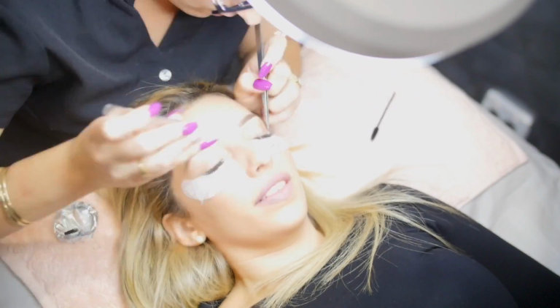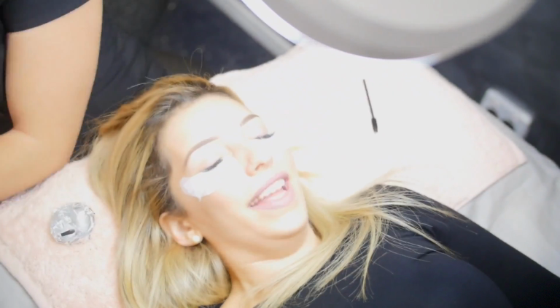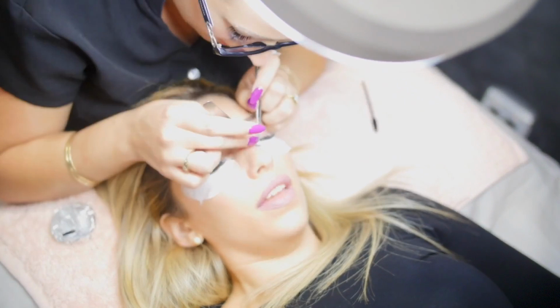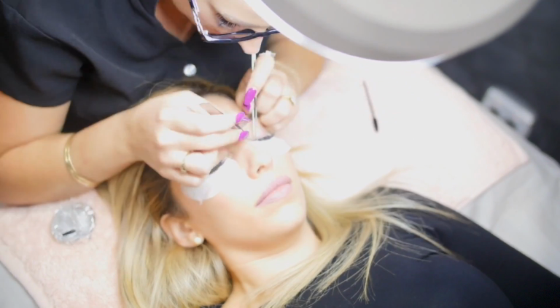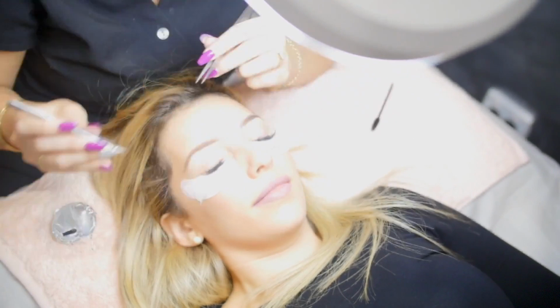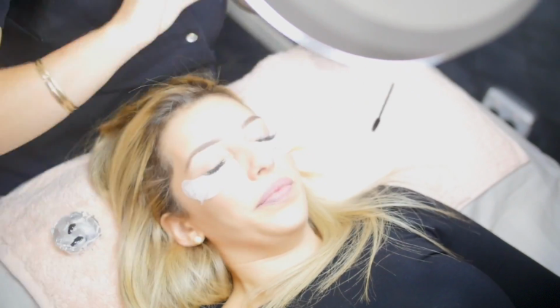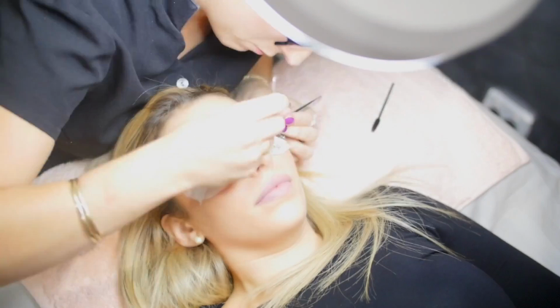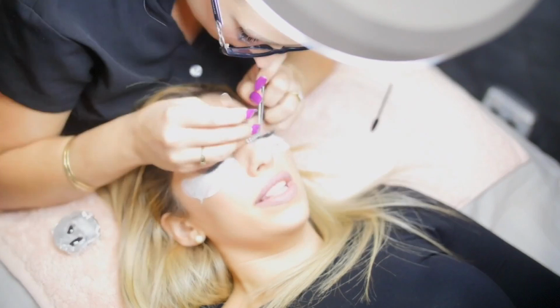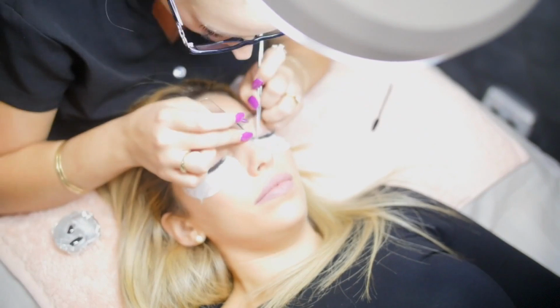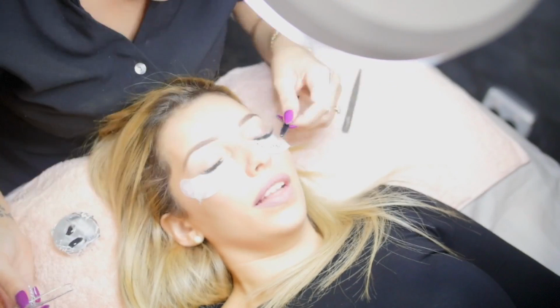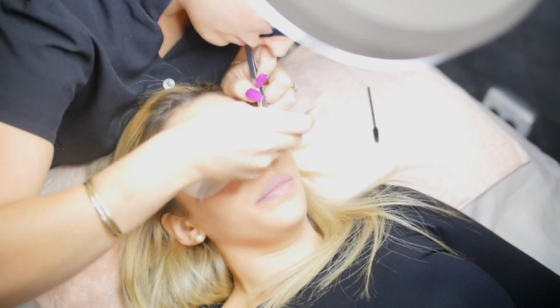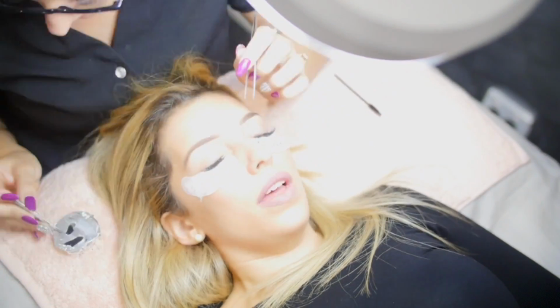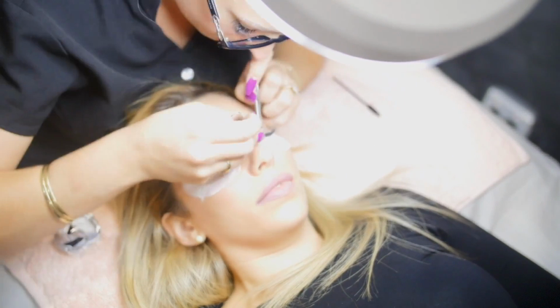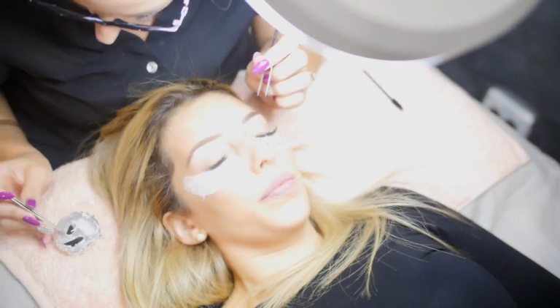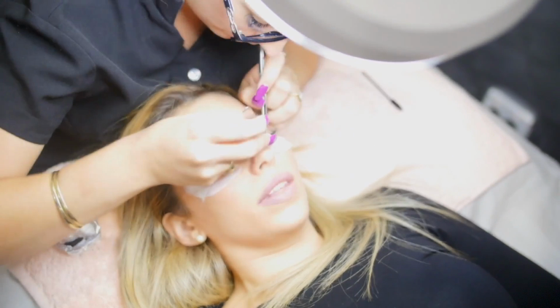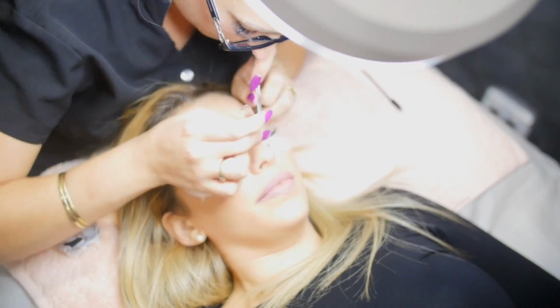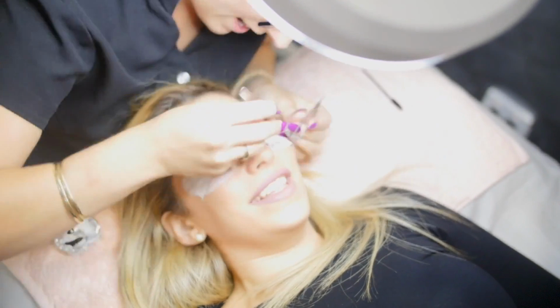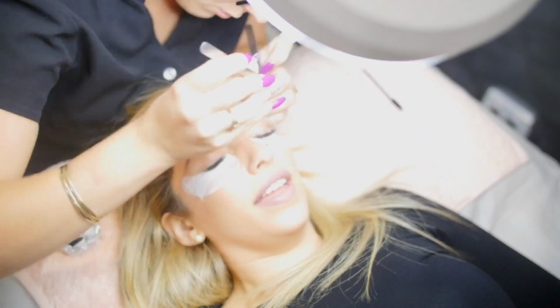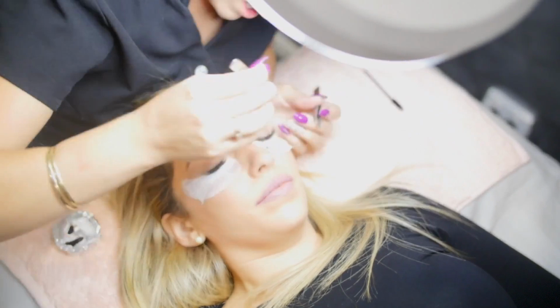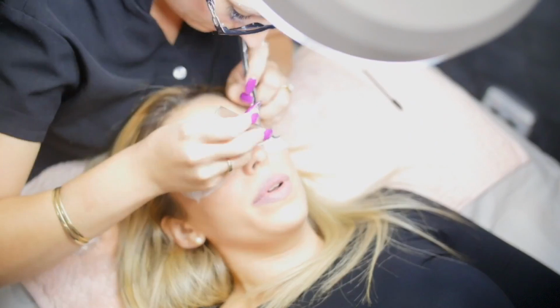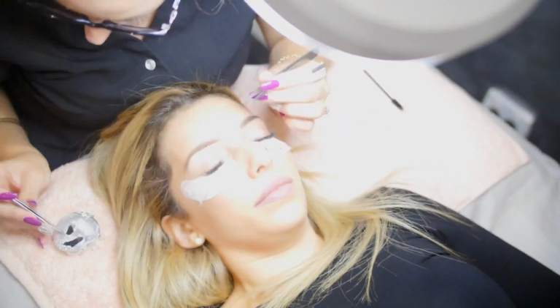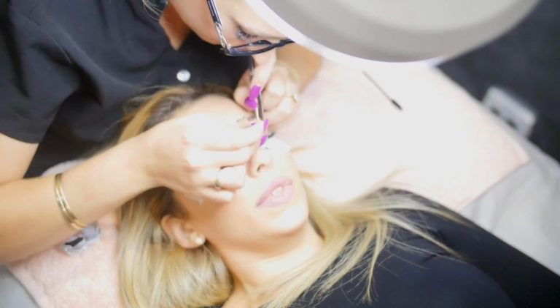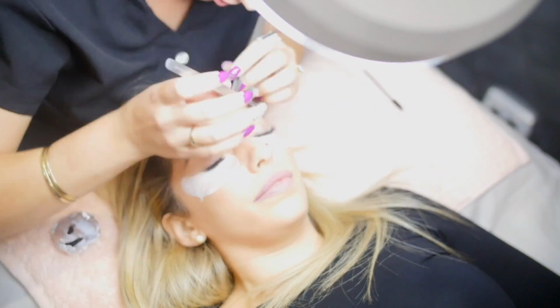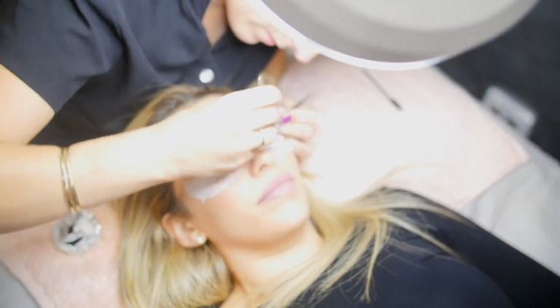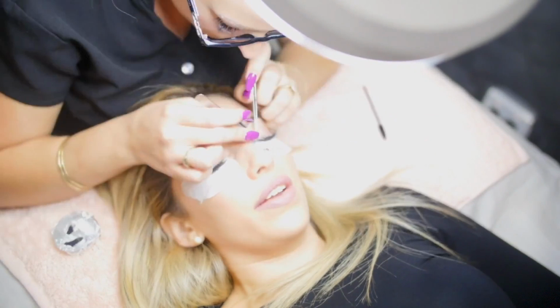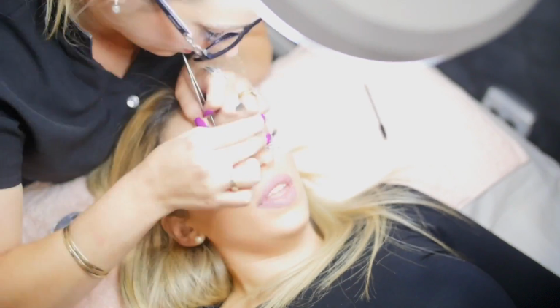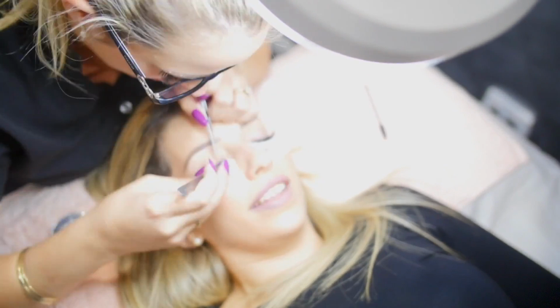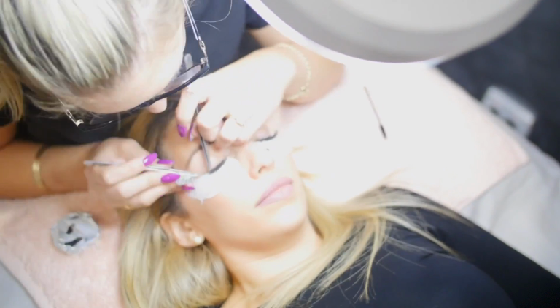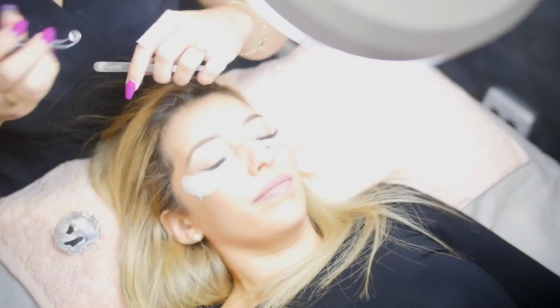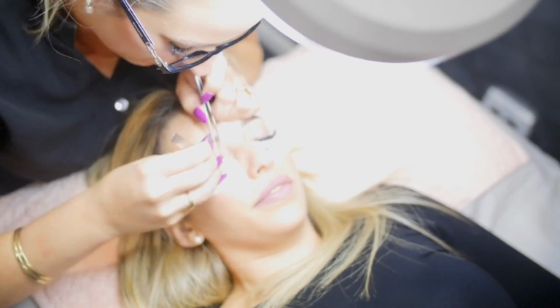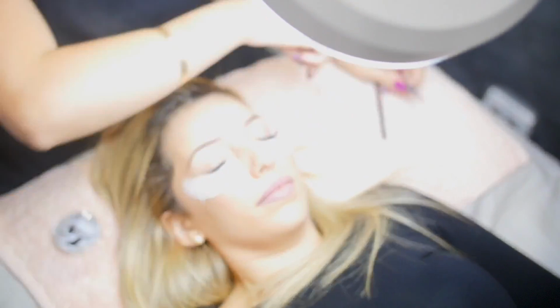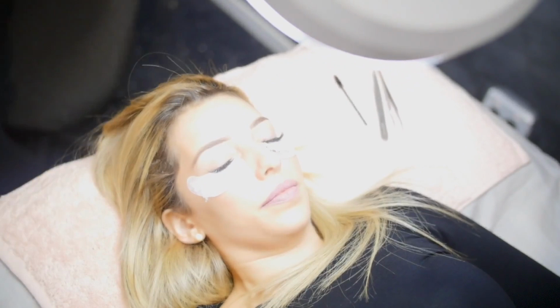Getting an entirely new set of lashes should take about an hour and a half, while fills often only take about half an hour. For me, this gives me a chance to take a little nap or have a chat with Jess about everything mum. Unfortunately, the time seems to pass too quickly.